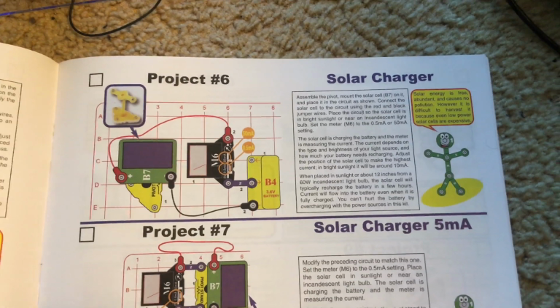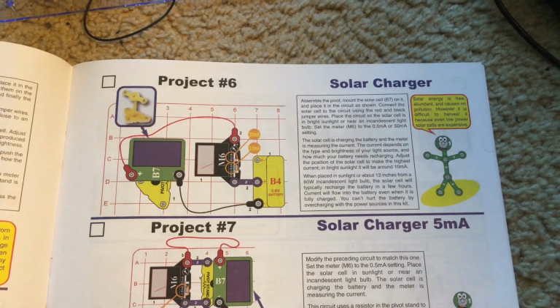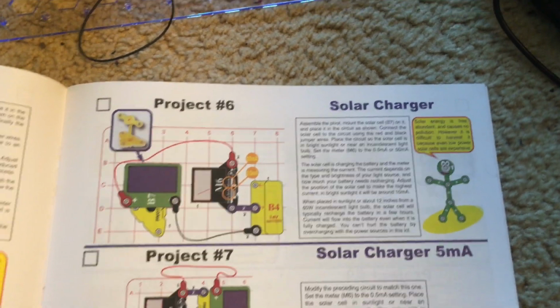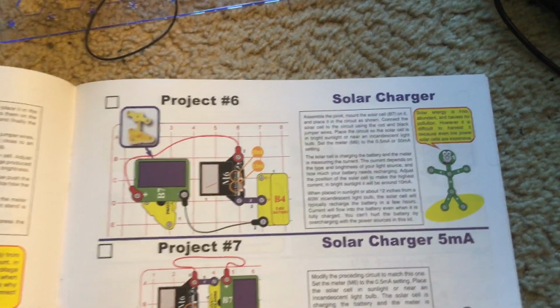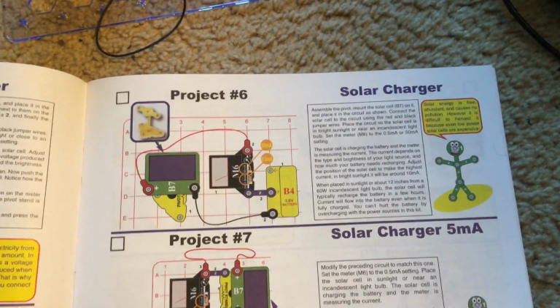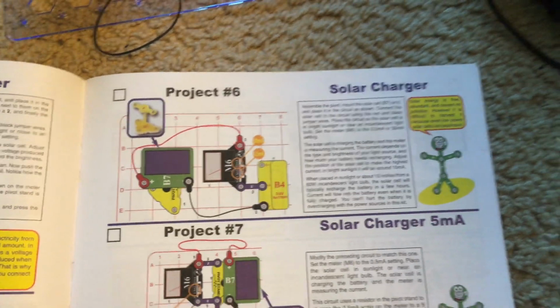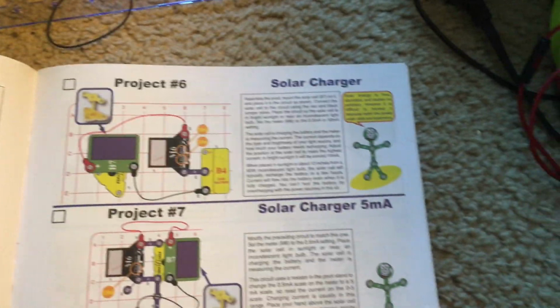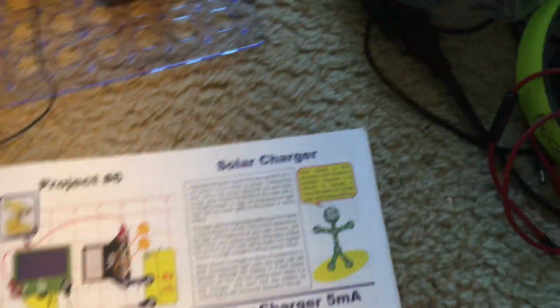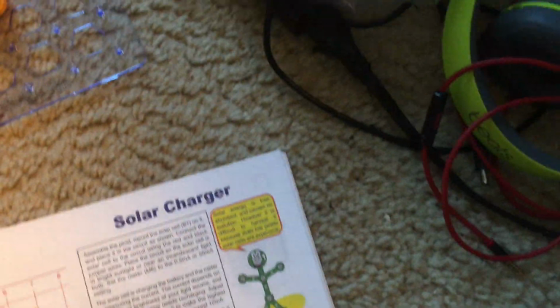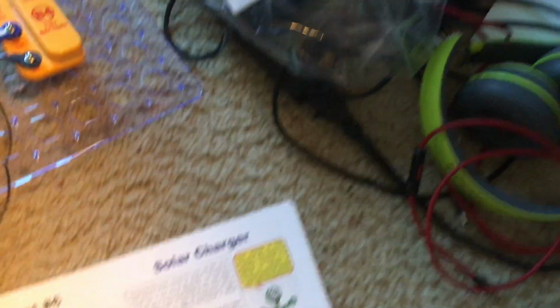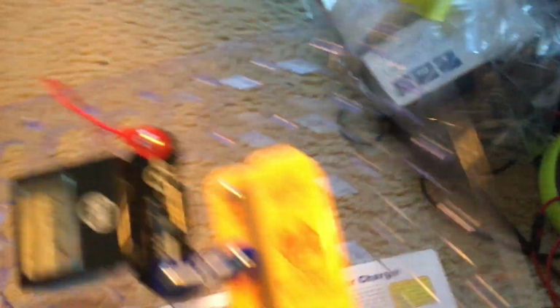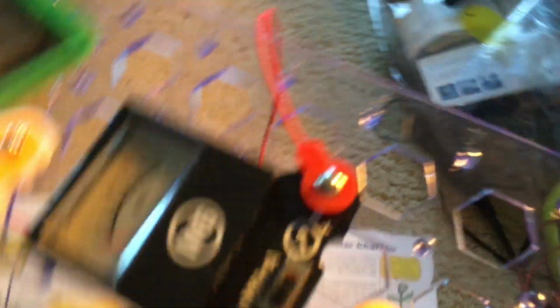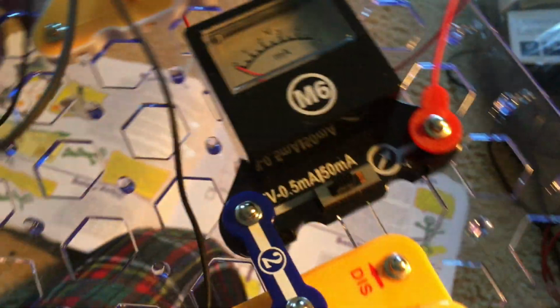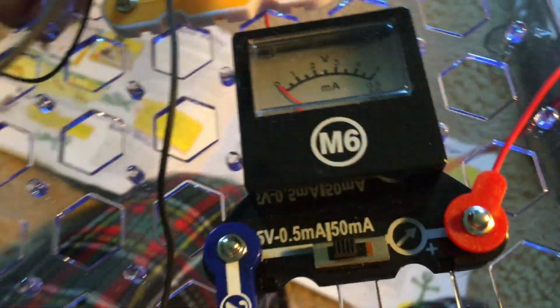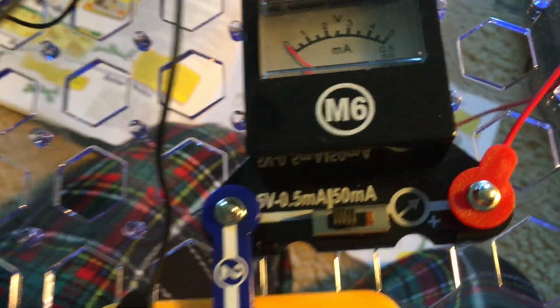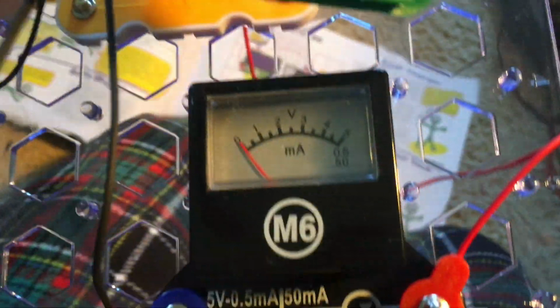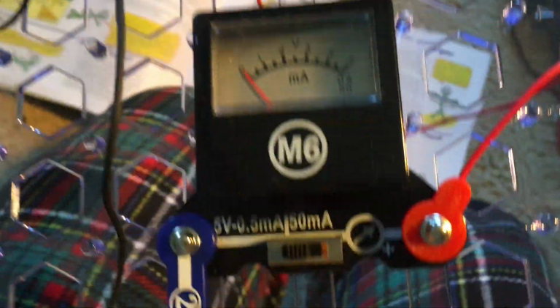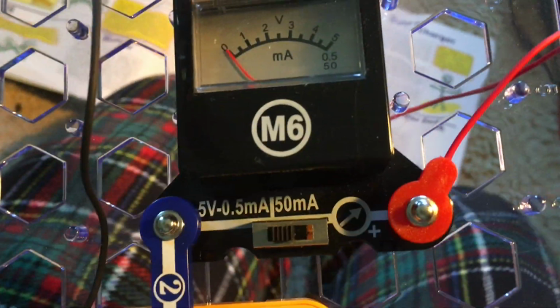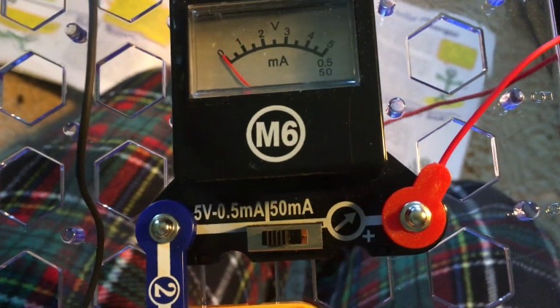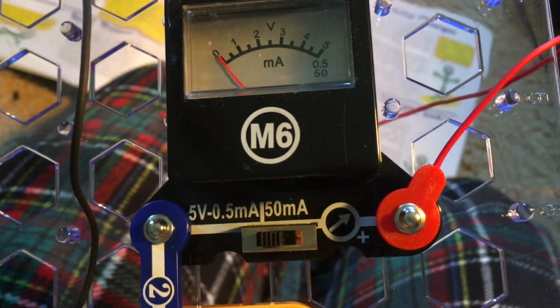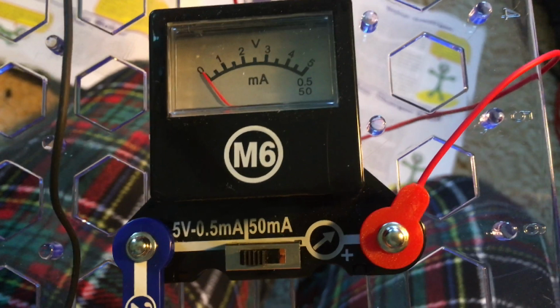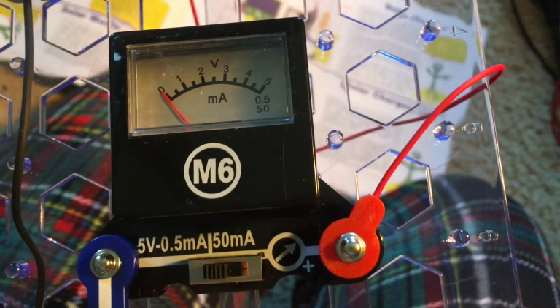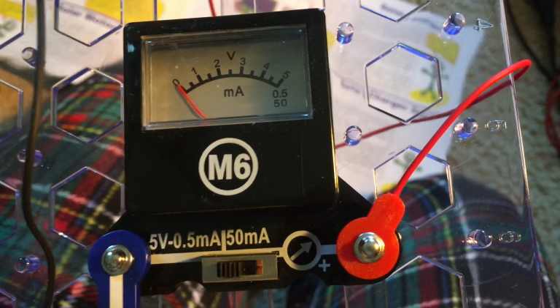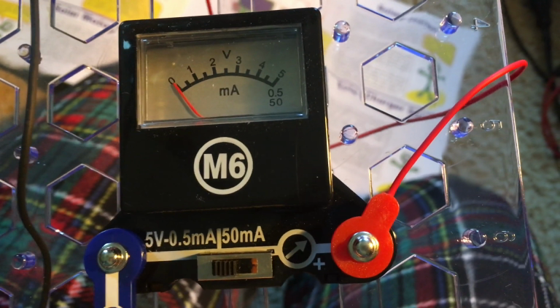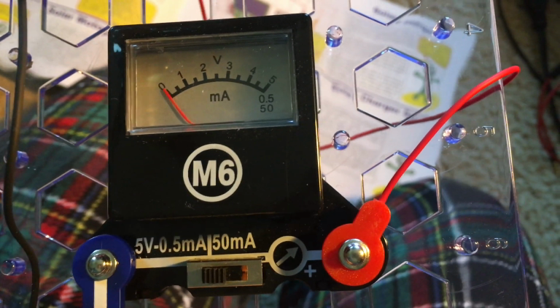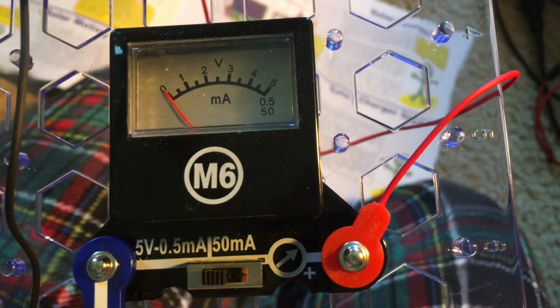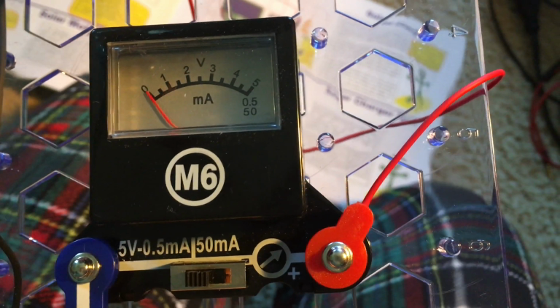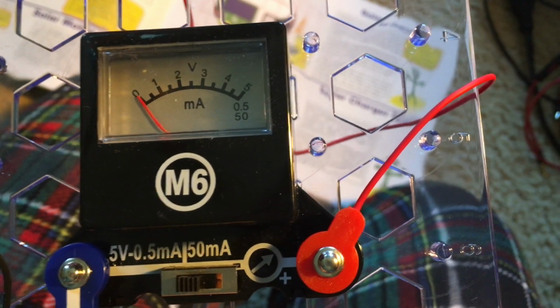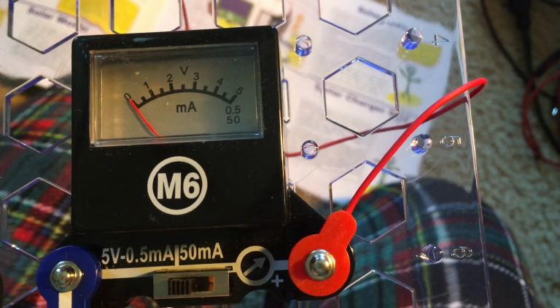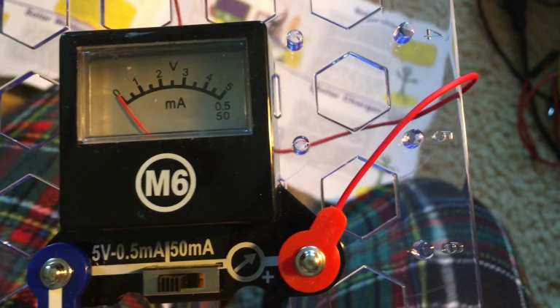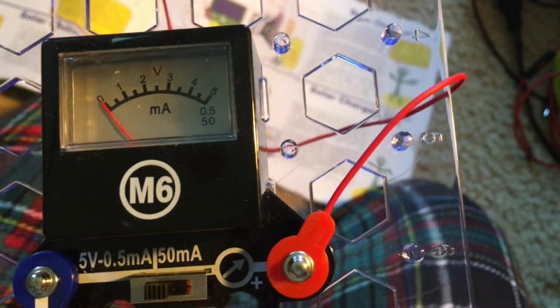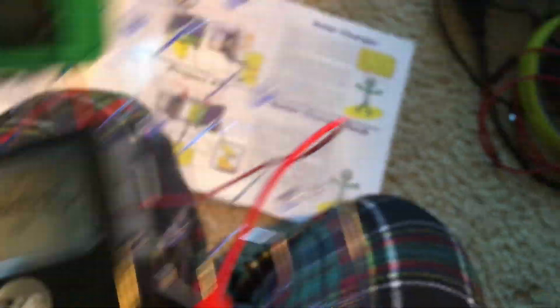Project 6: Solar Charger. We will use this circuit and we can set the voltage meter to either the 0.5 MA setting or 50 MA setting.